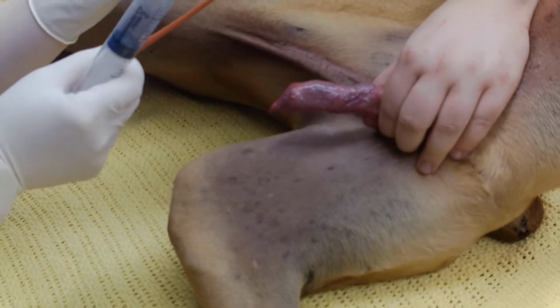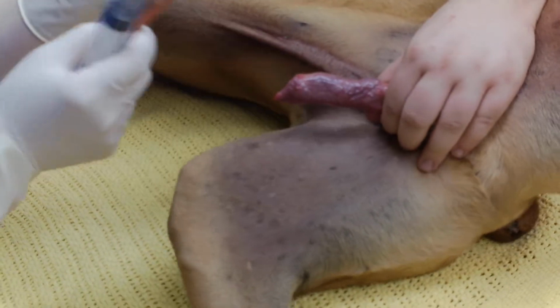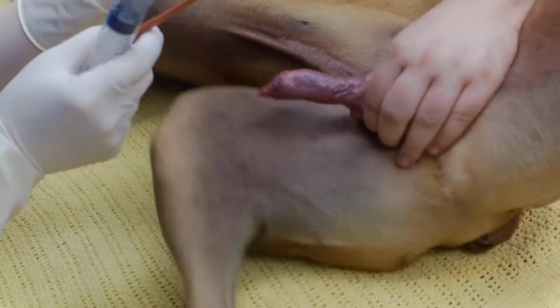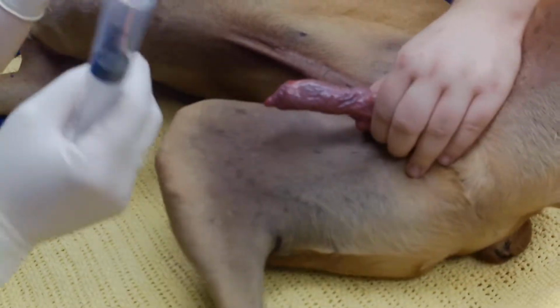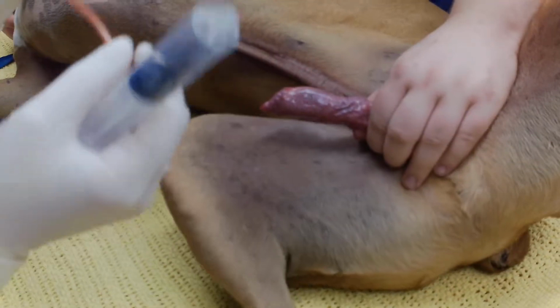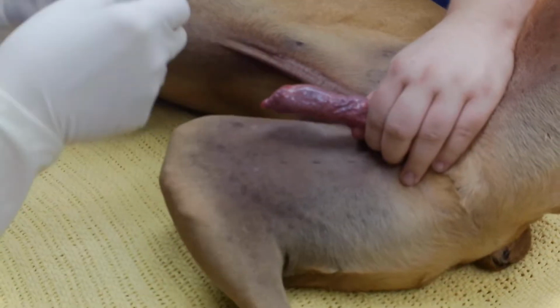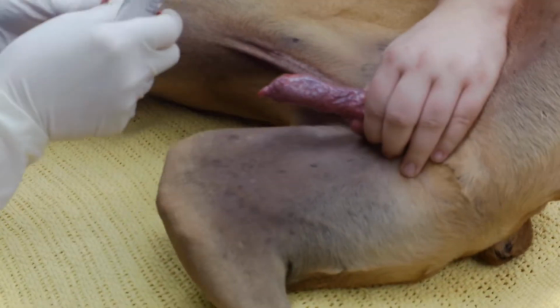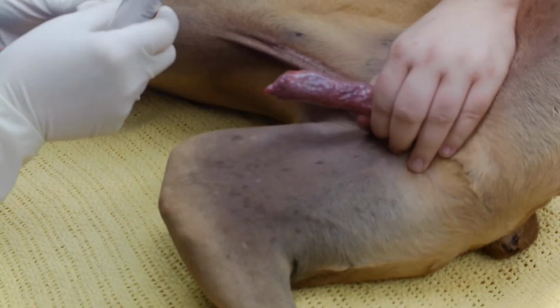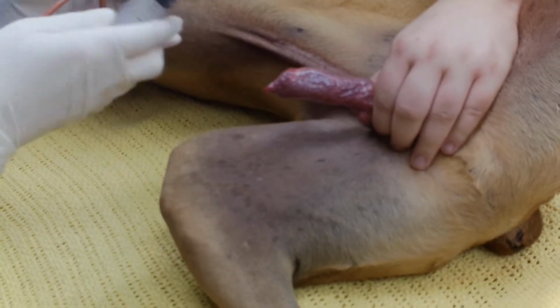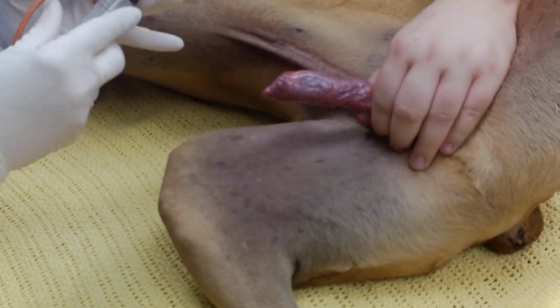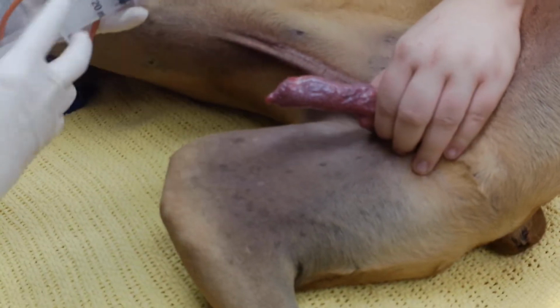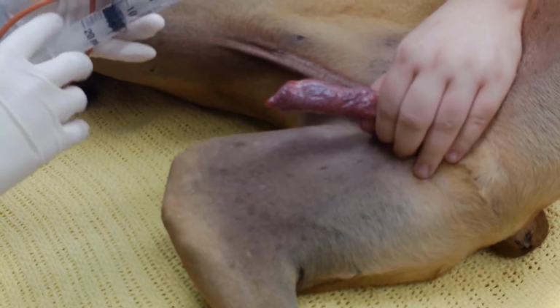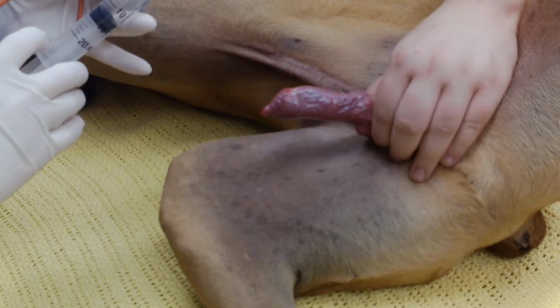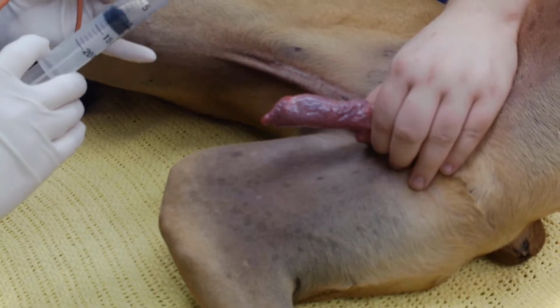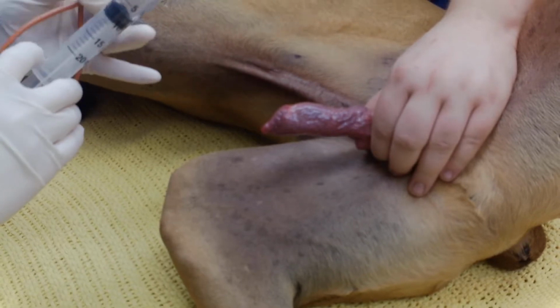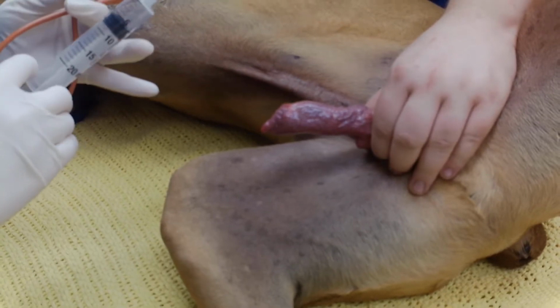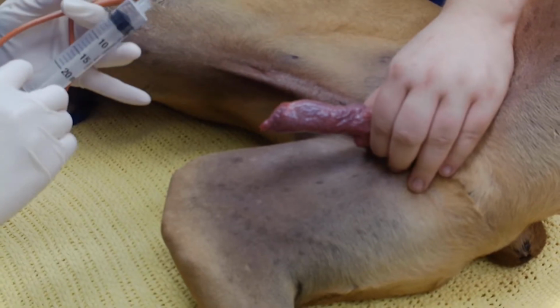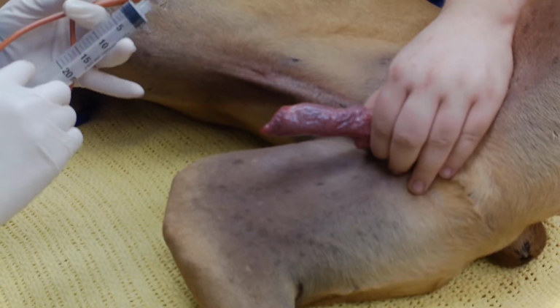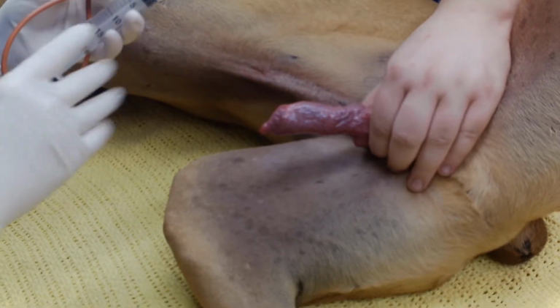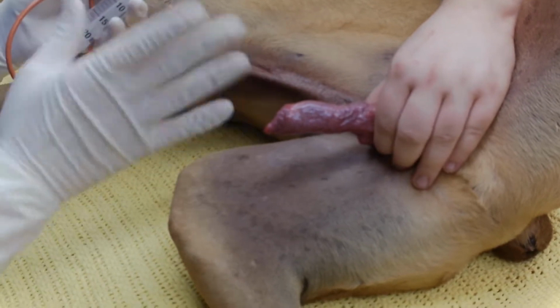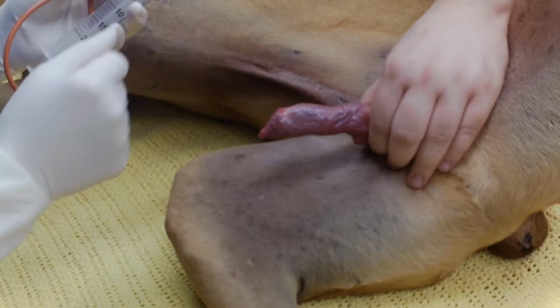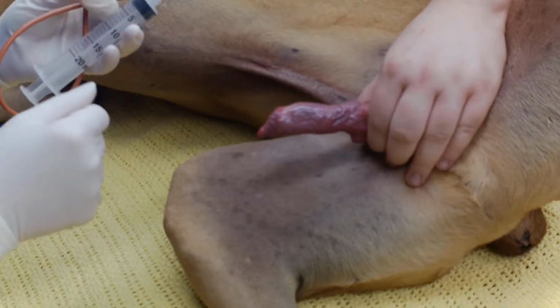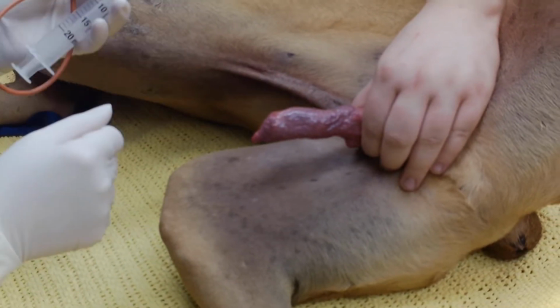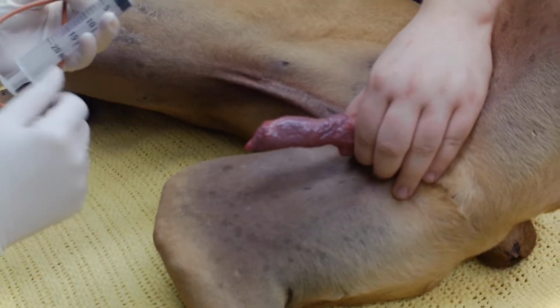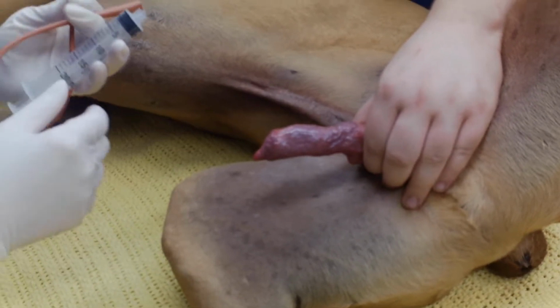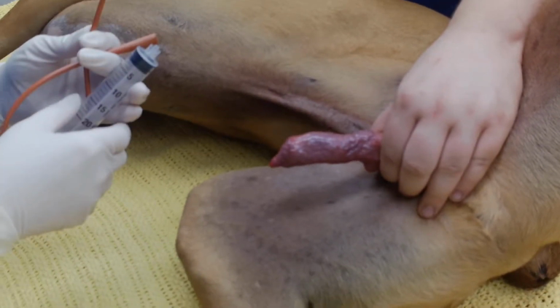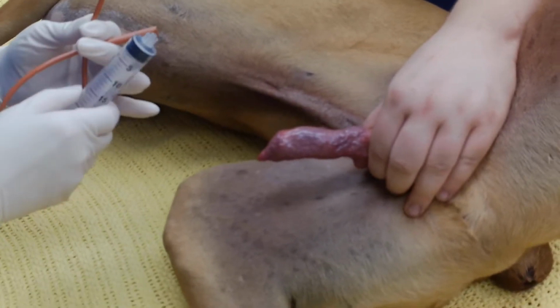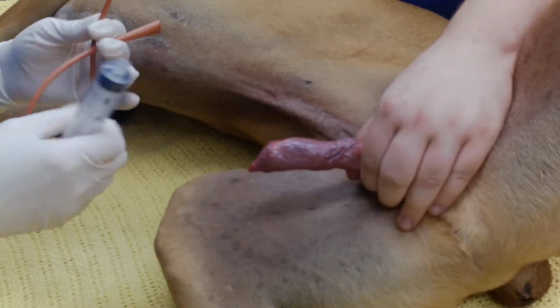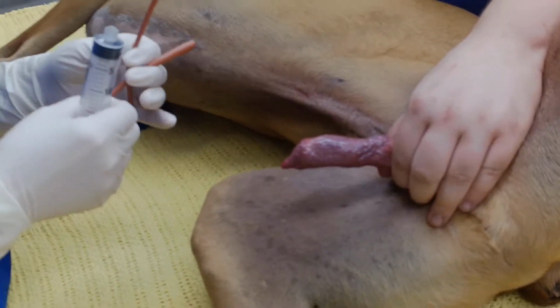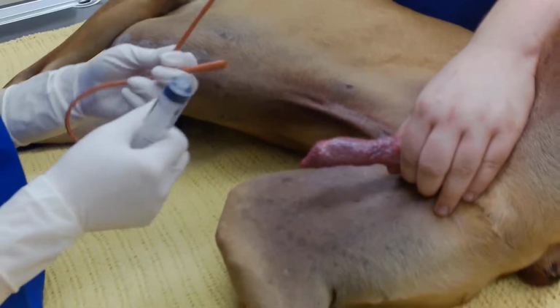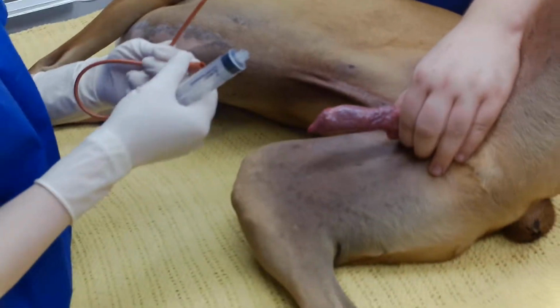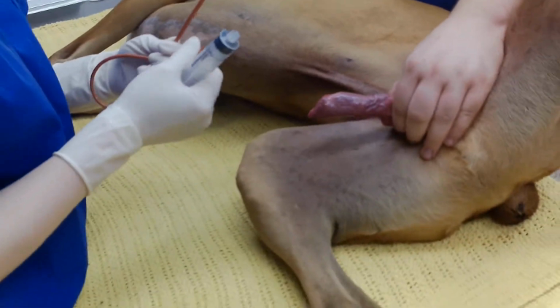You could keep this in to hospitalize him, though it's not ideal because male dogs don't usually tolerate hospitalized catheters well.